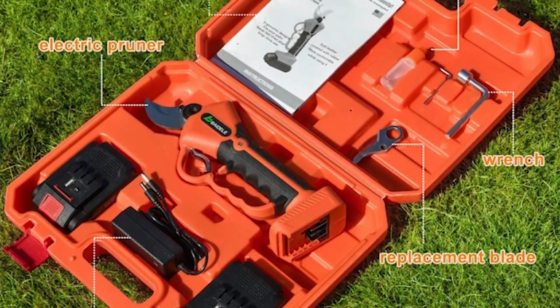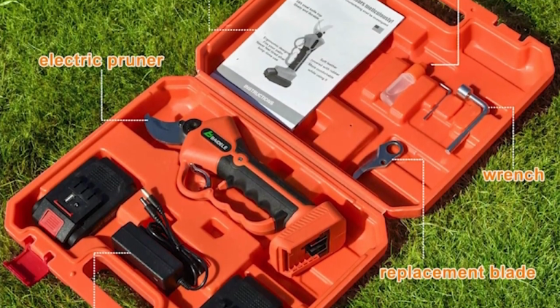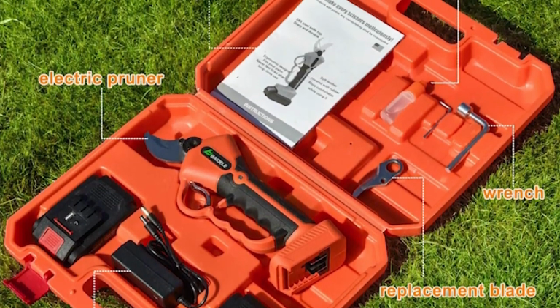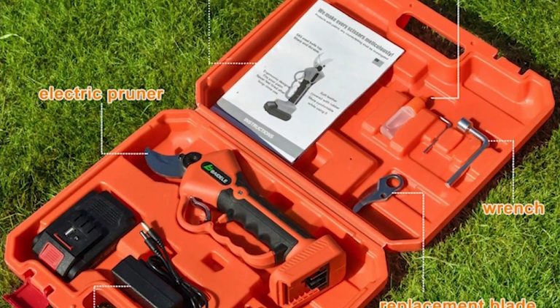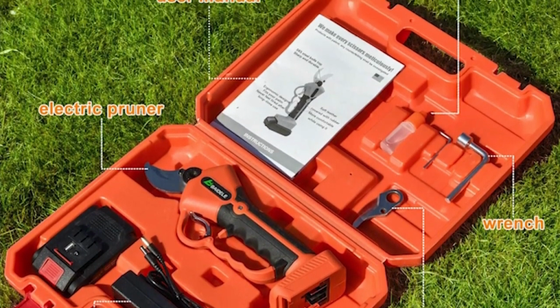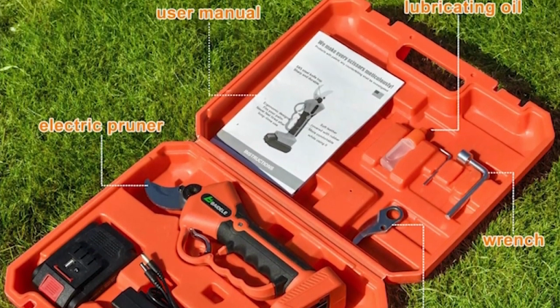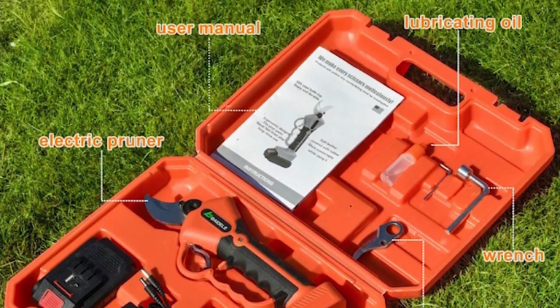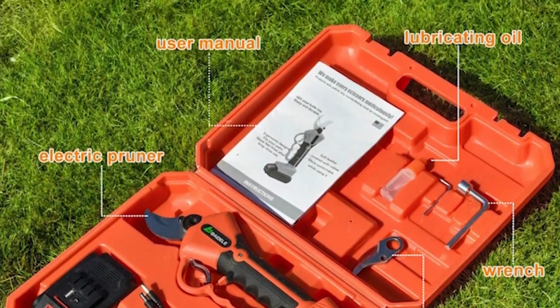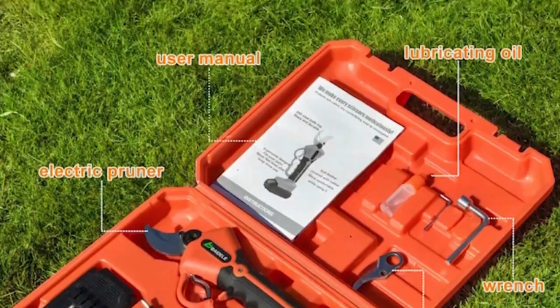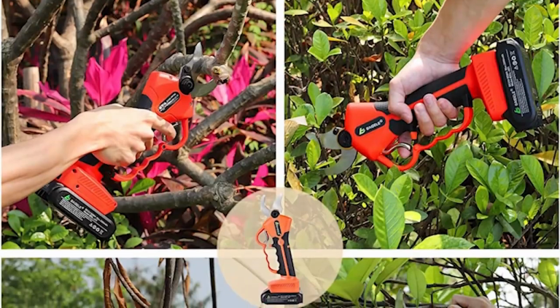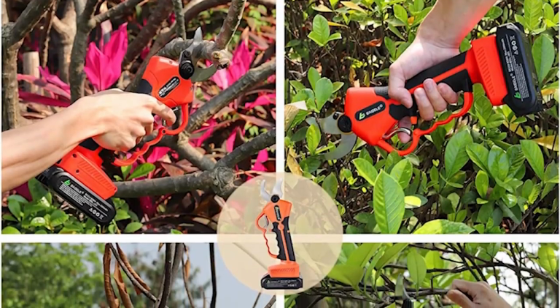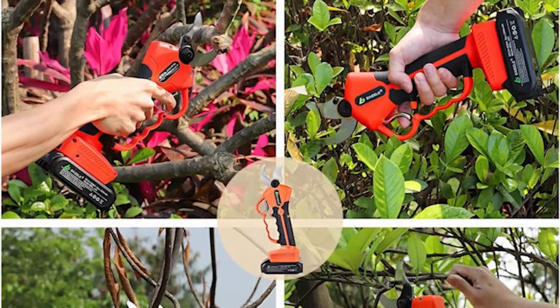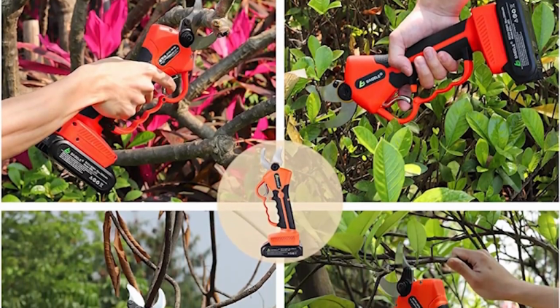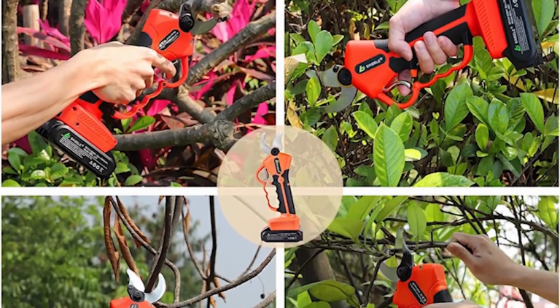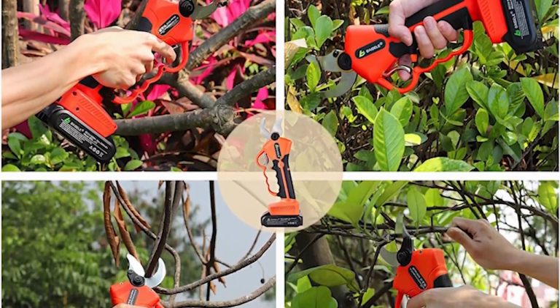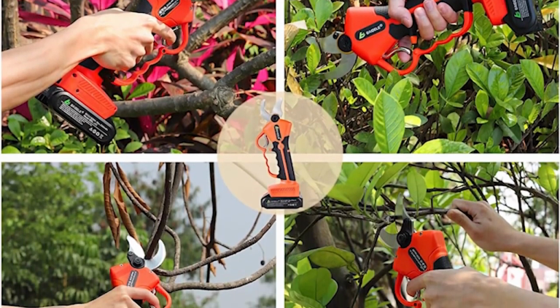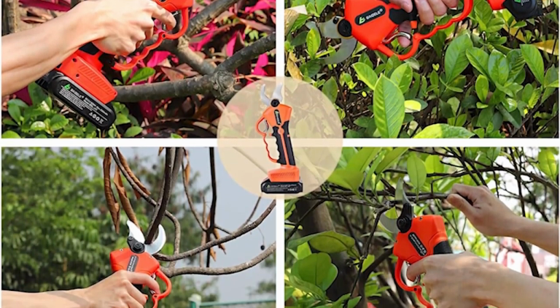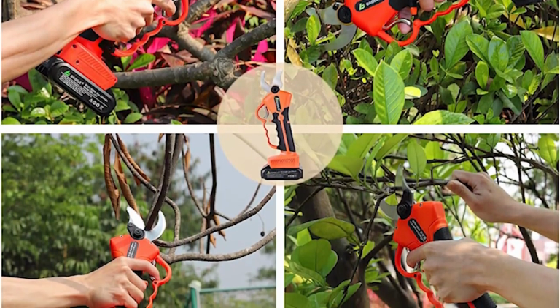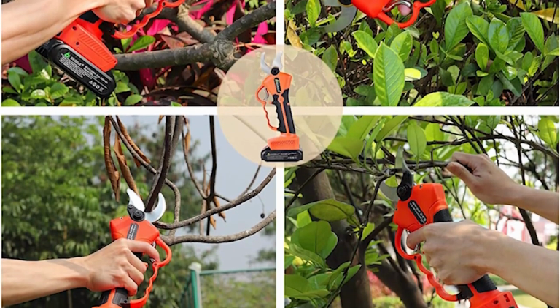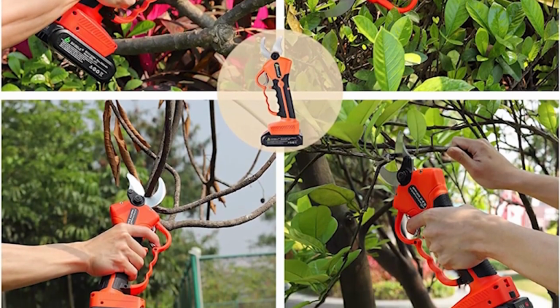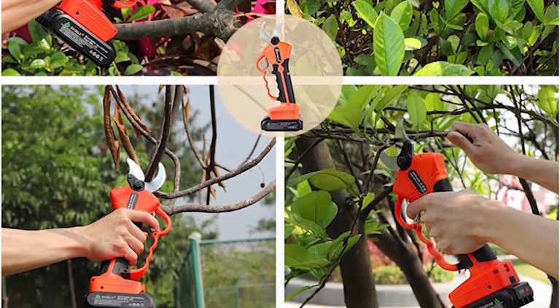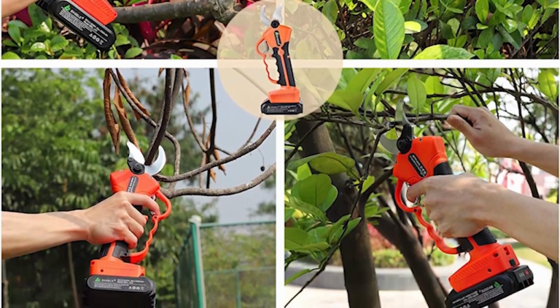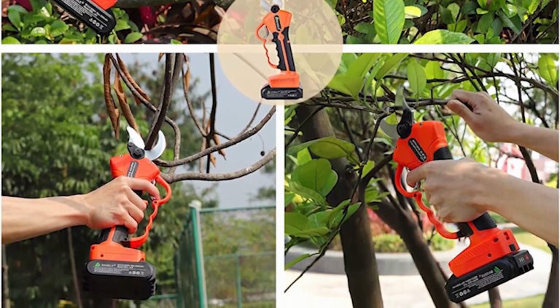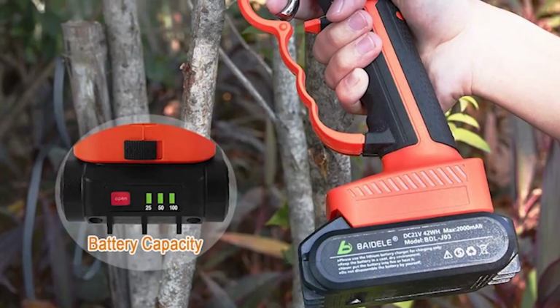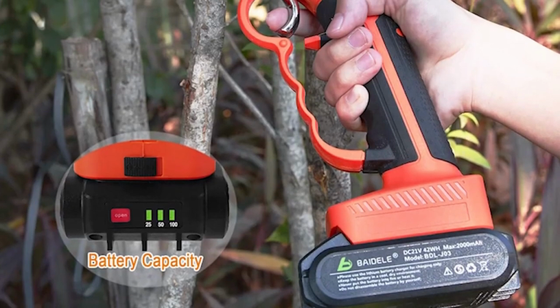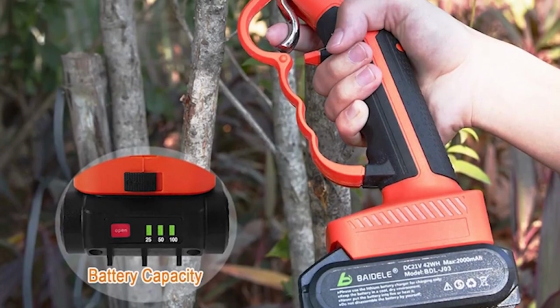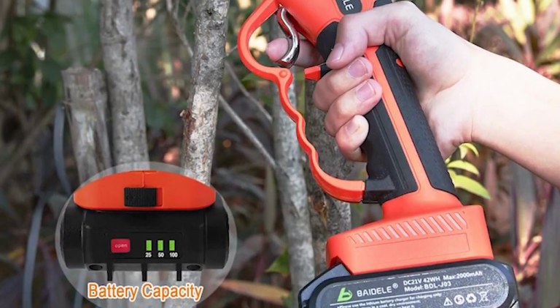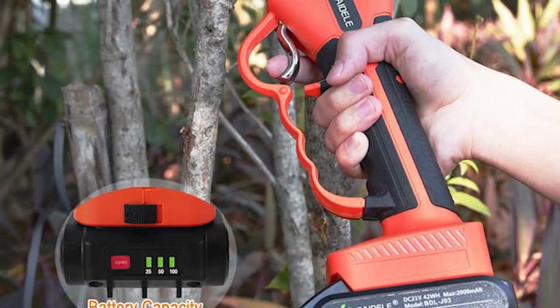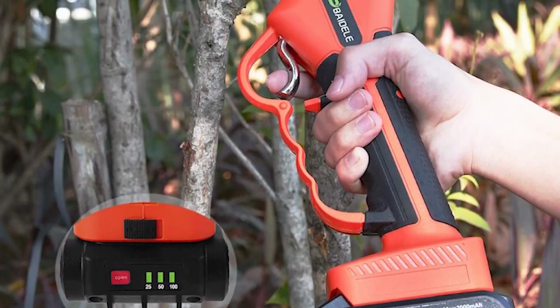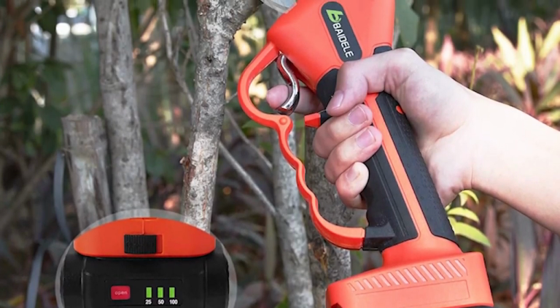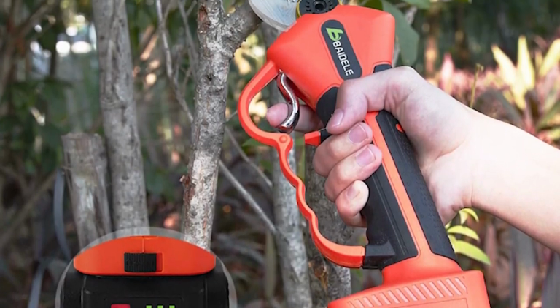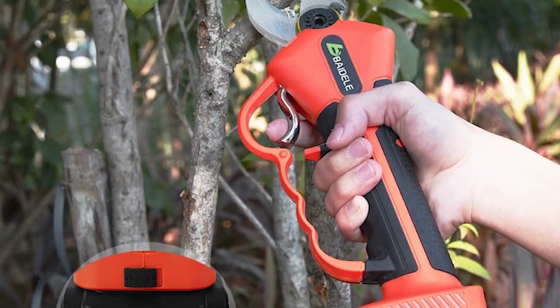Because of its great power, this professional pruner is widely used. It intervenes in parks, gardens, greenhouses, large pastures, orchards, etc. You can also use it for animal nail clipping.